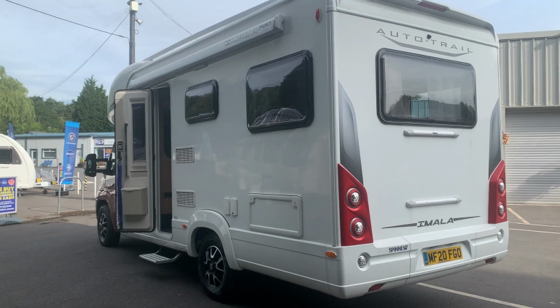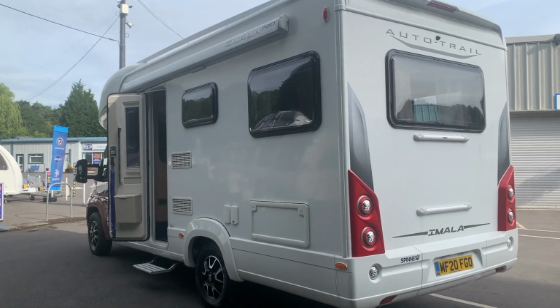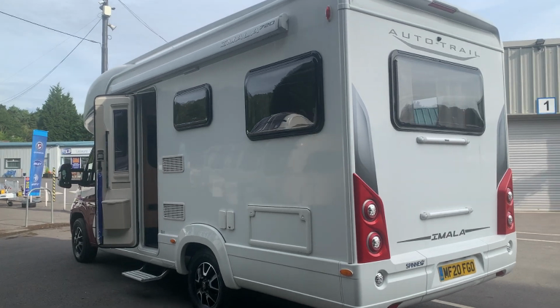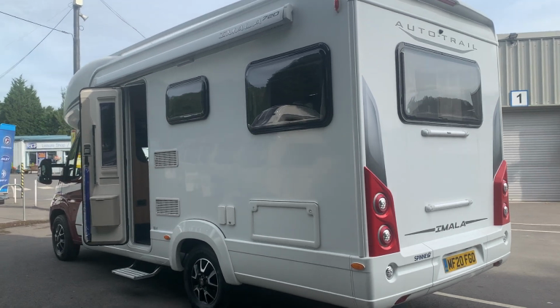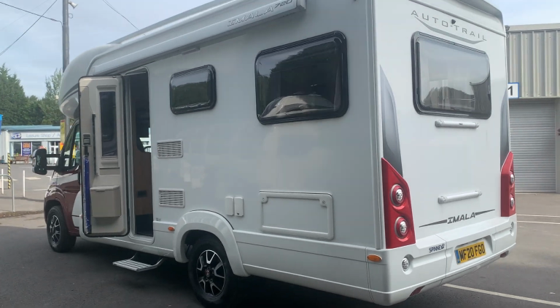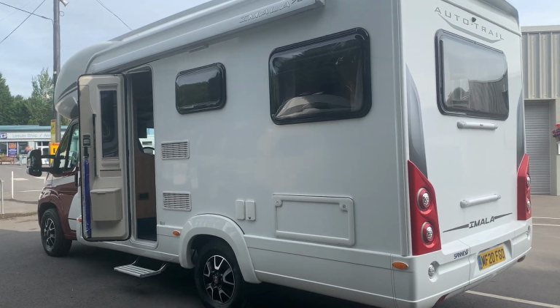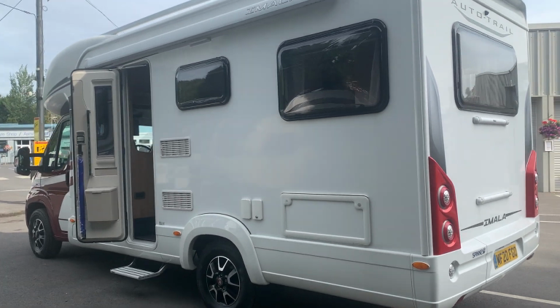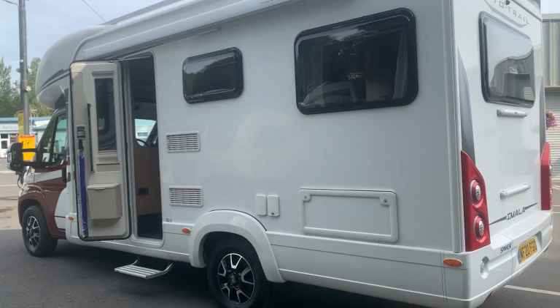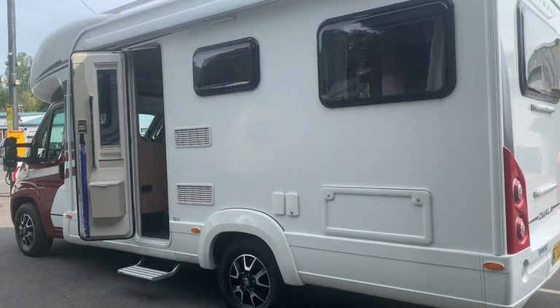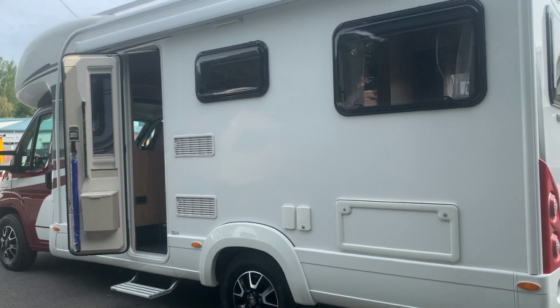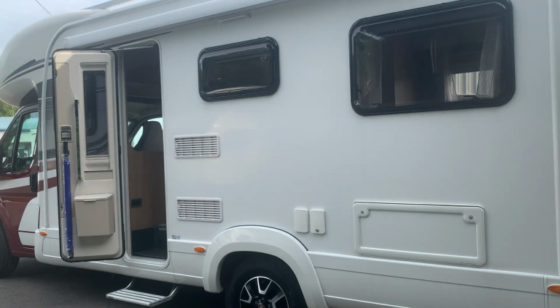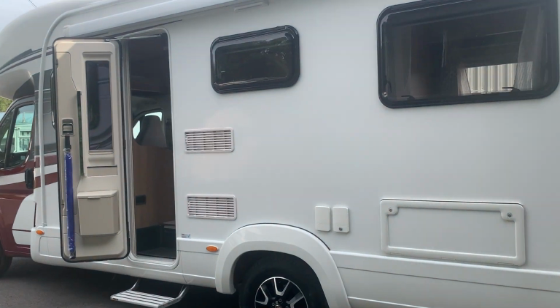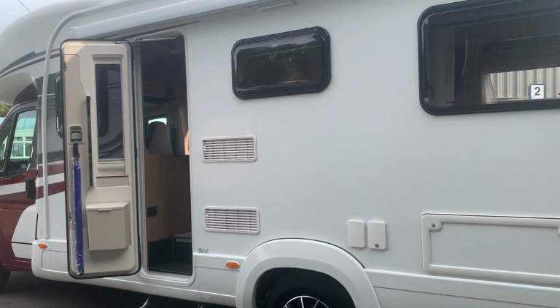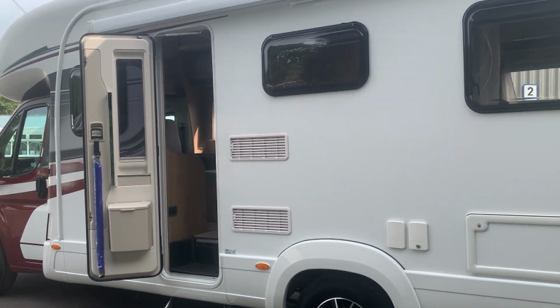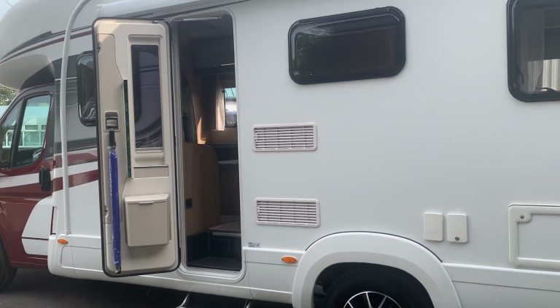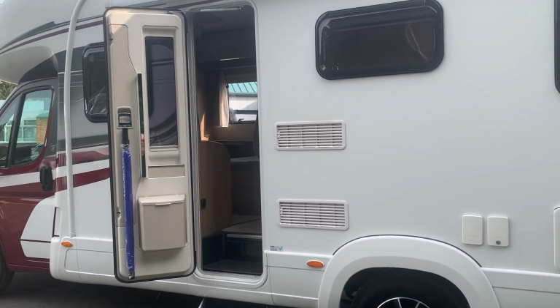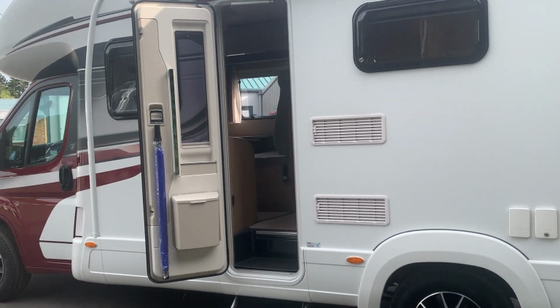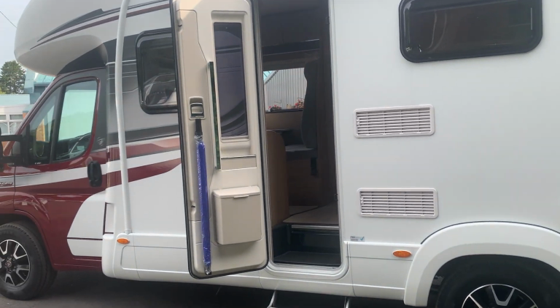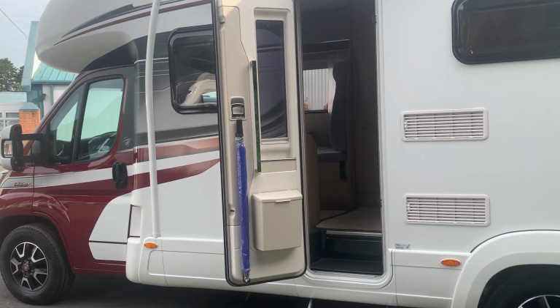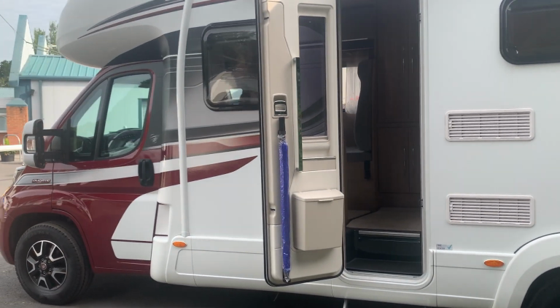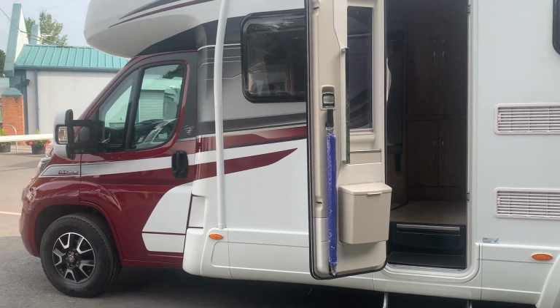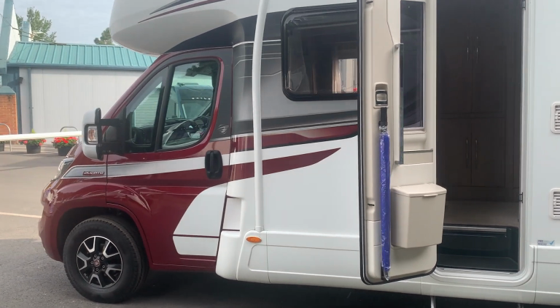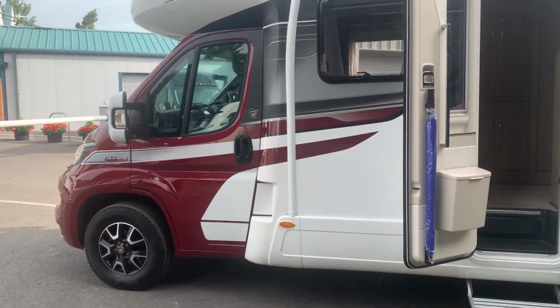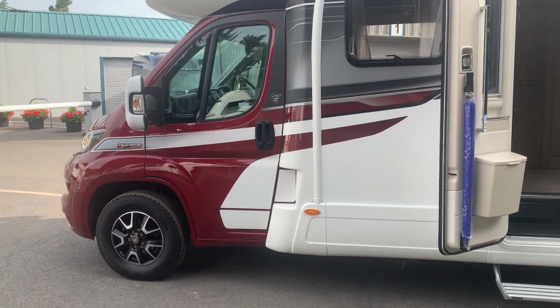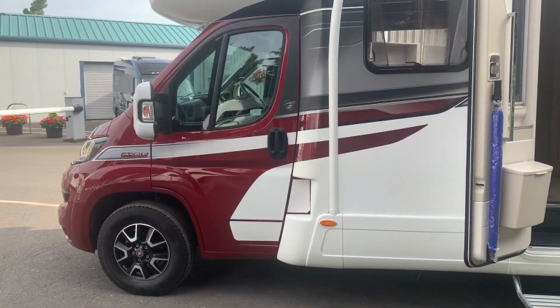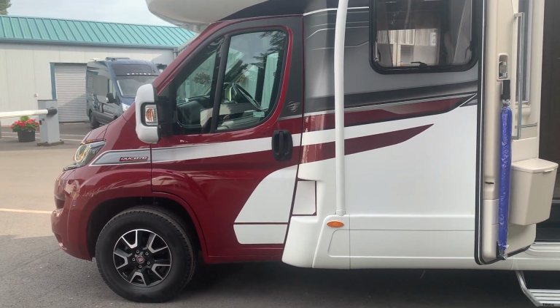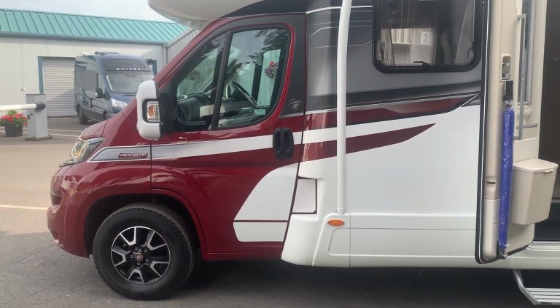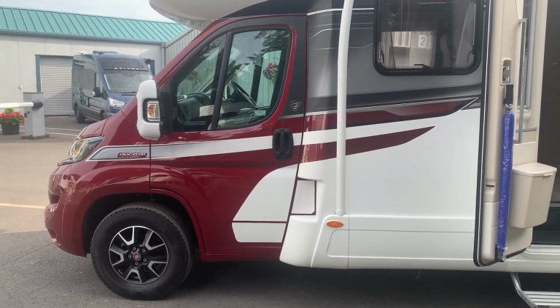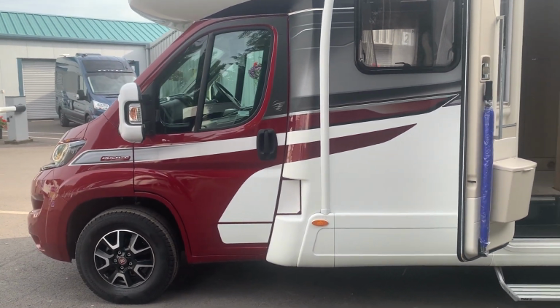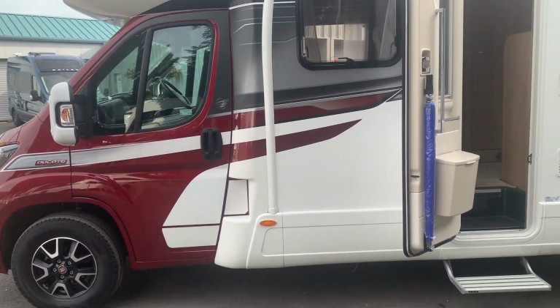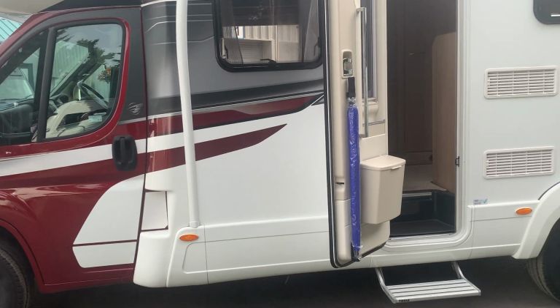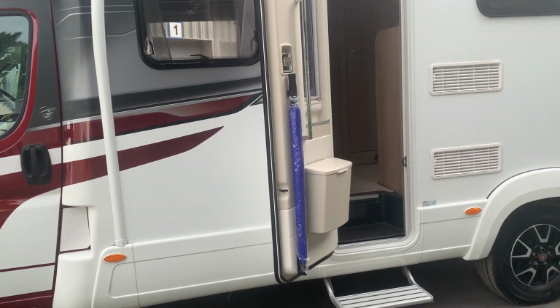This is the 2020 registered Auto Trail Imola, the 720 model. This one's done 3,500 miles and it comes with this stunning red cab — a little bit different, looks really nice.